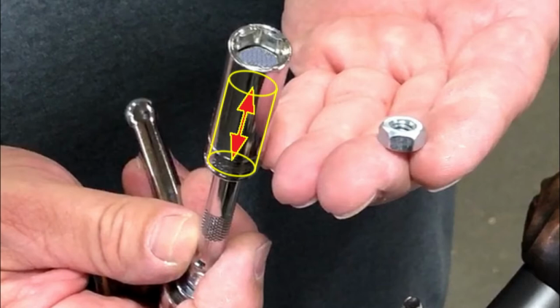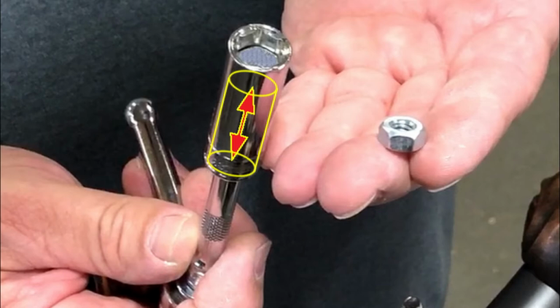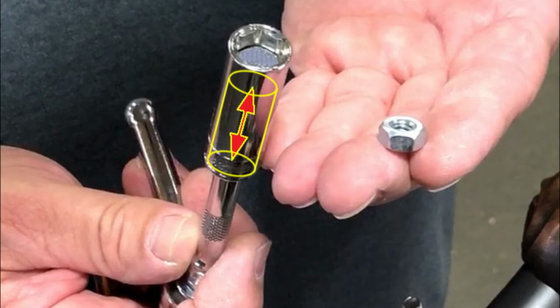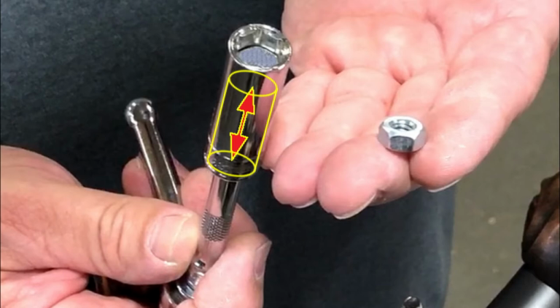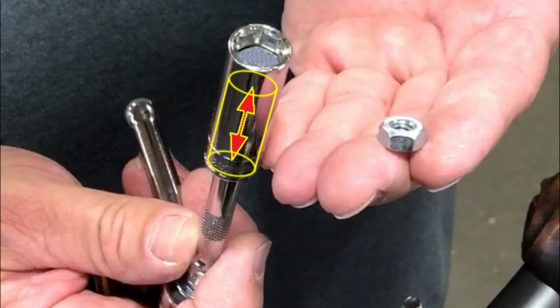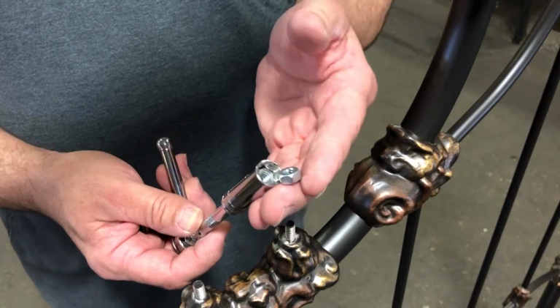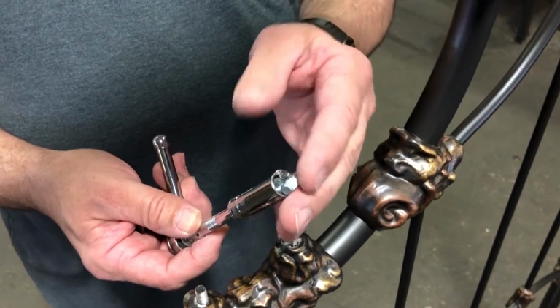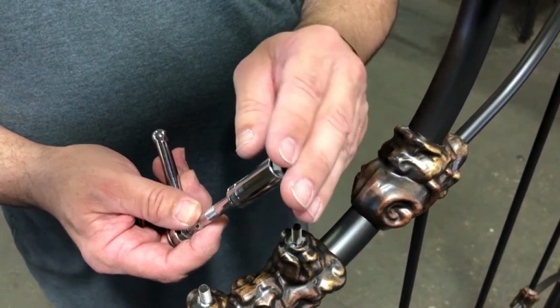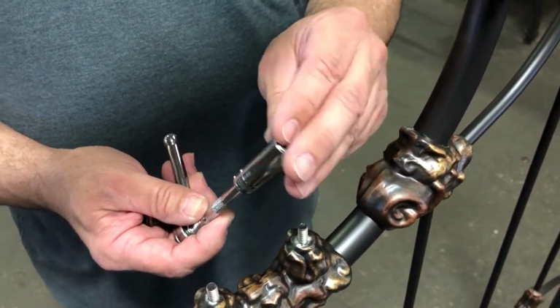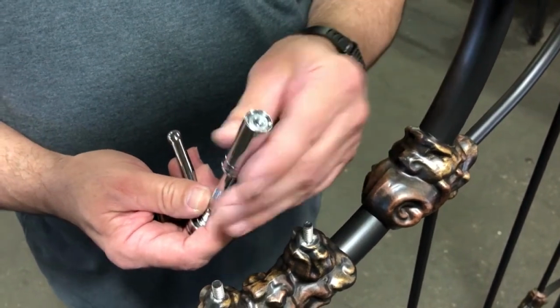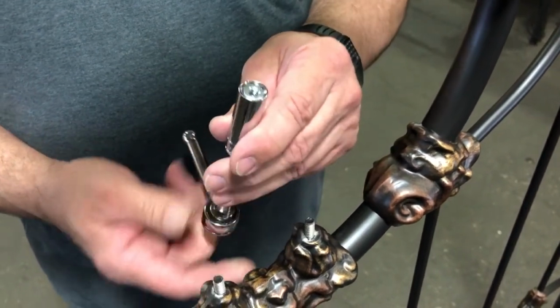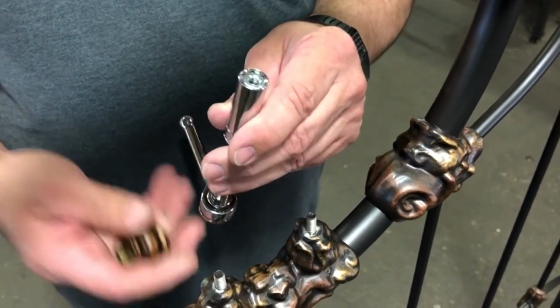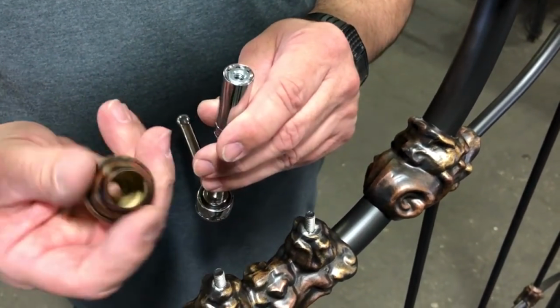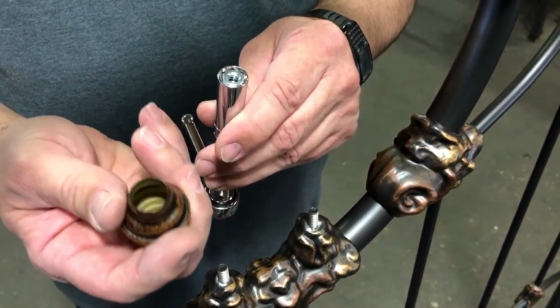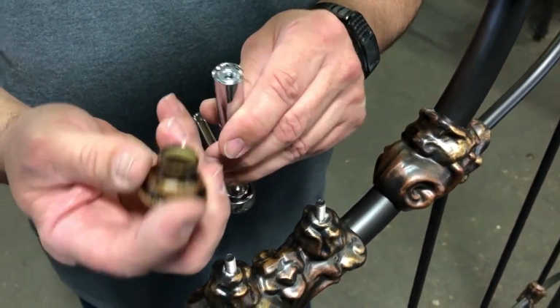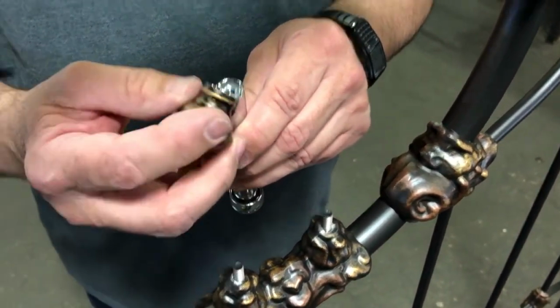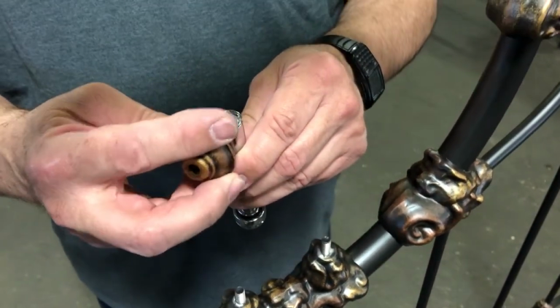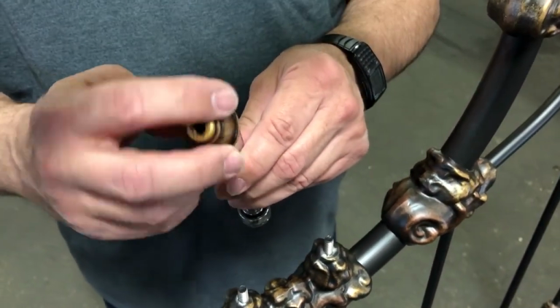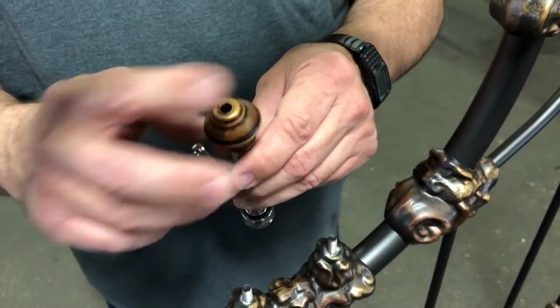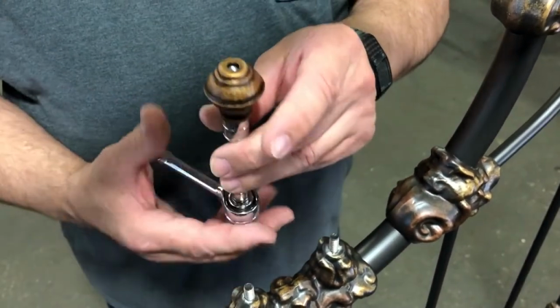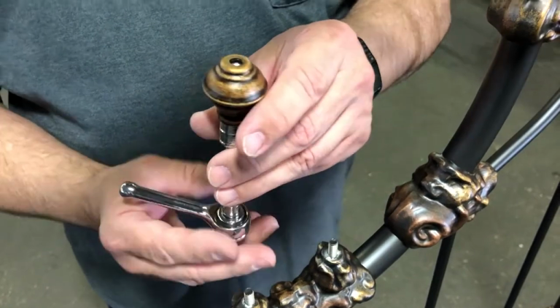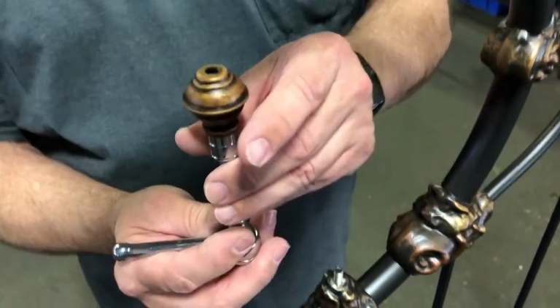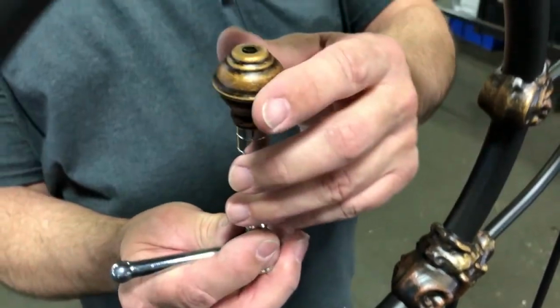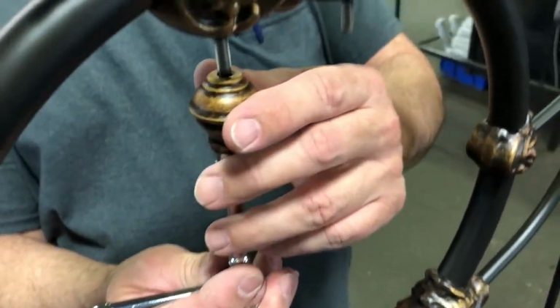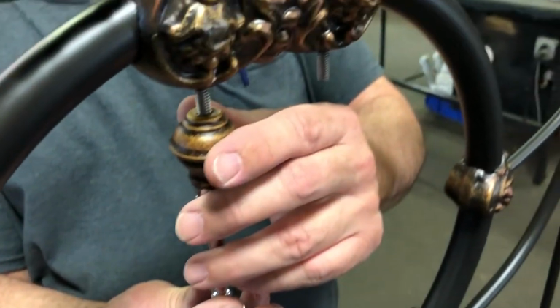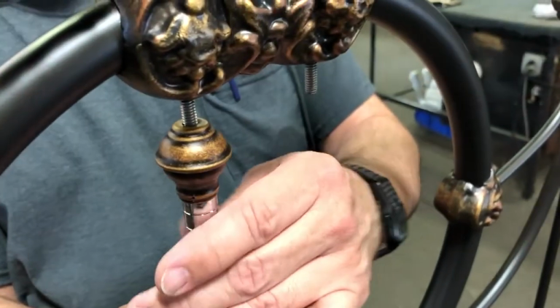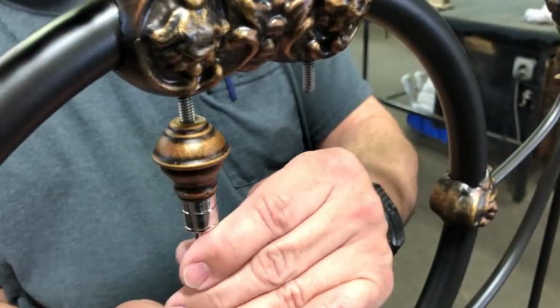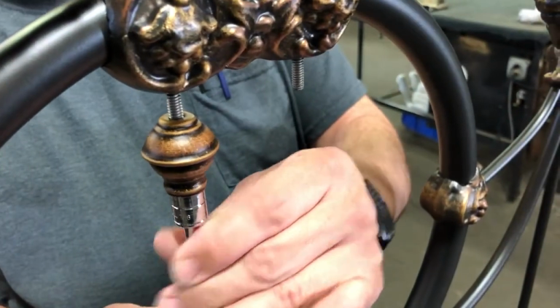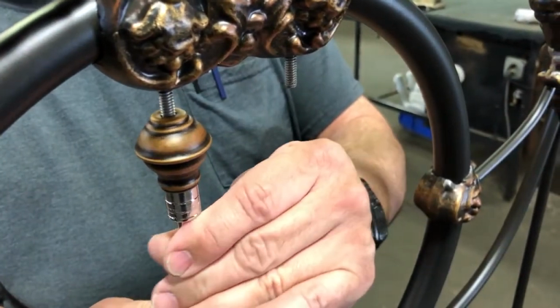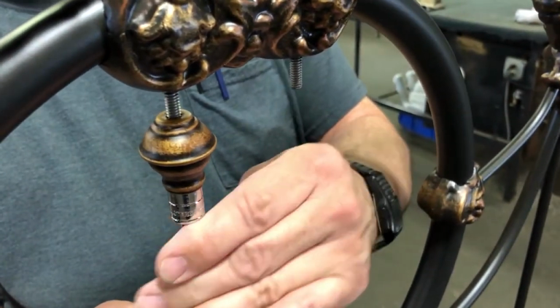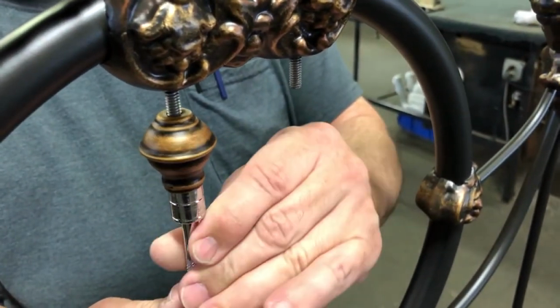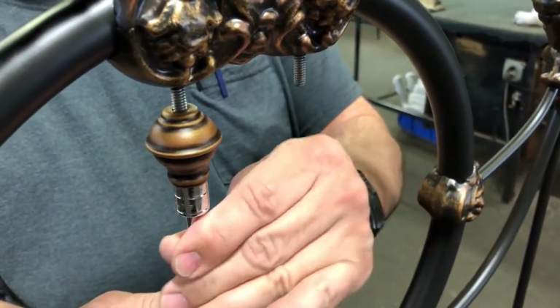To begin your assembly, load one of the hex nuts into the end of your deep well socket, slide a 5 1/8 inch fancy cap over it, and begin threading it up onto one of the studs in the center circle.